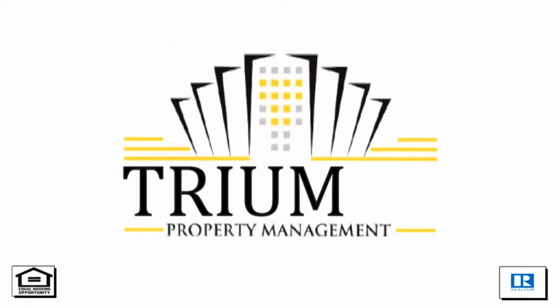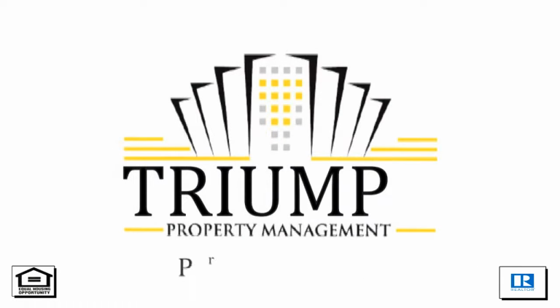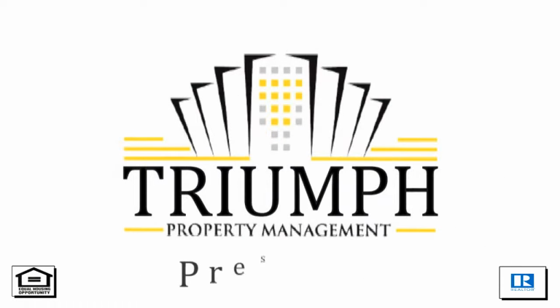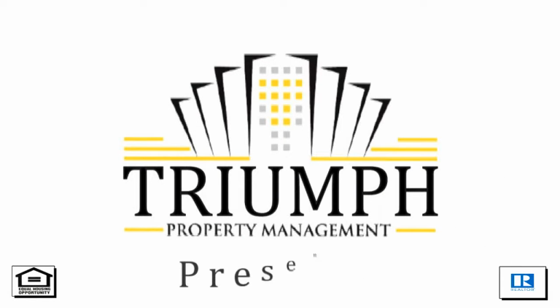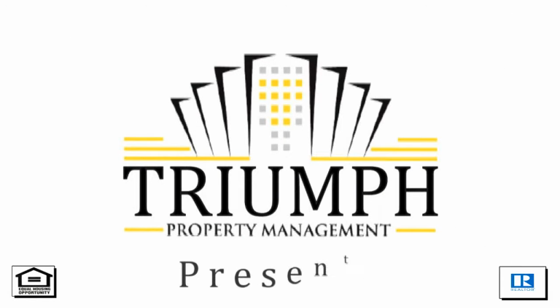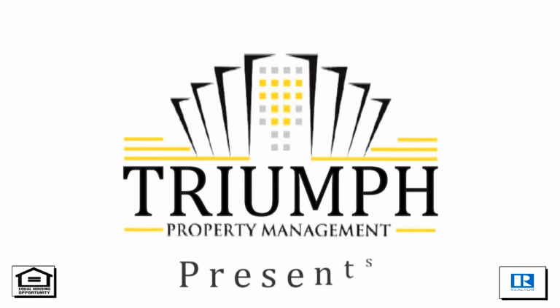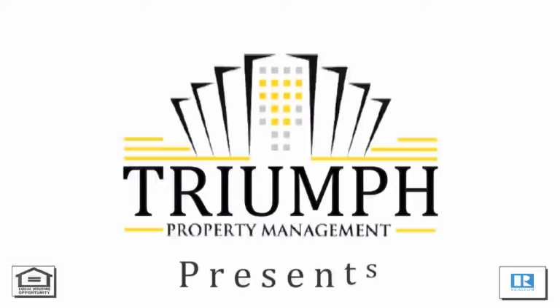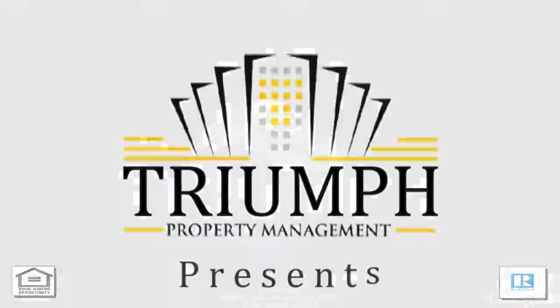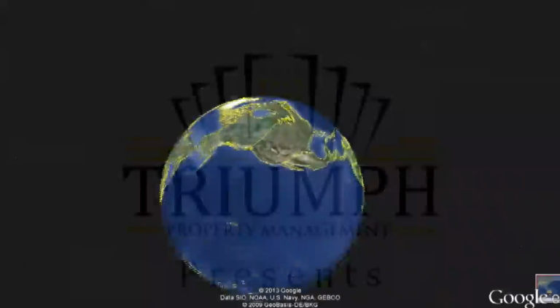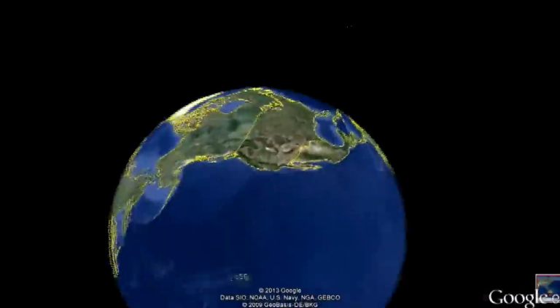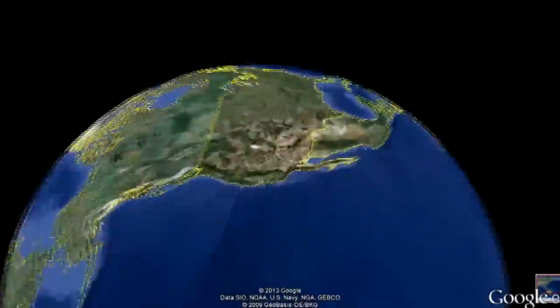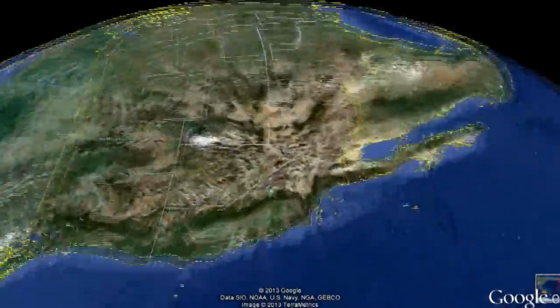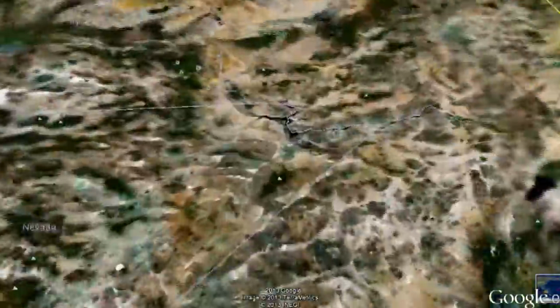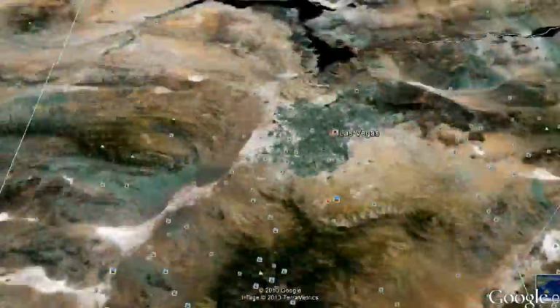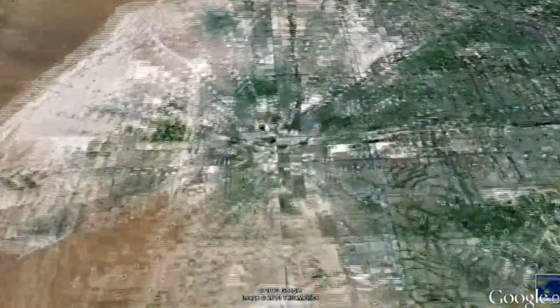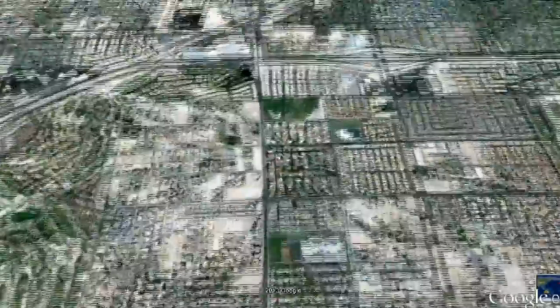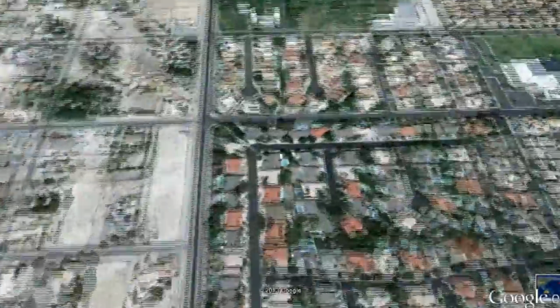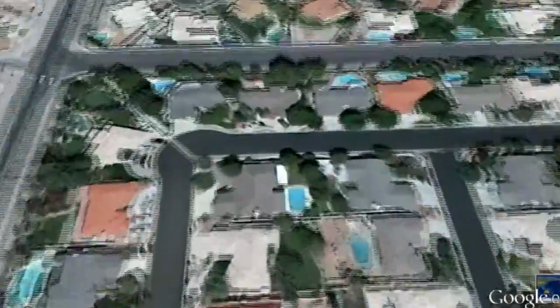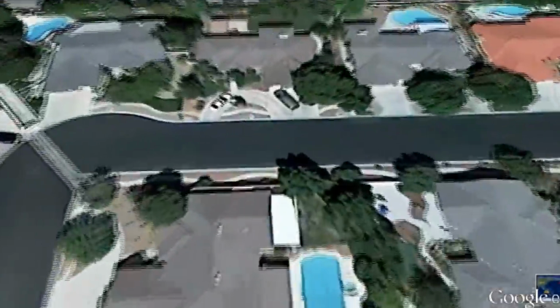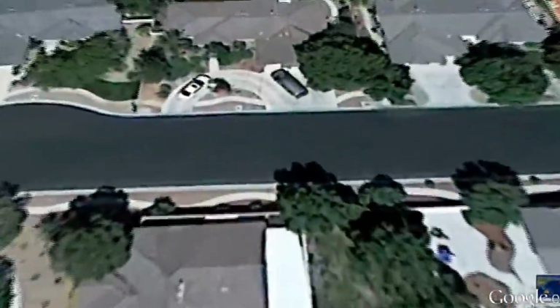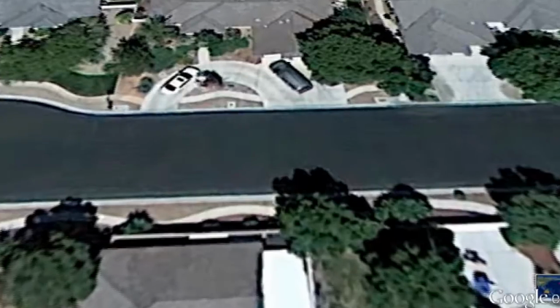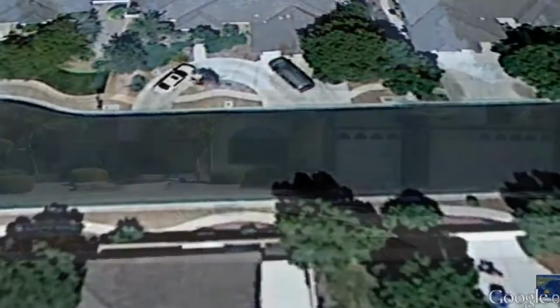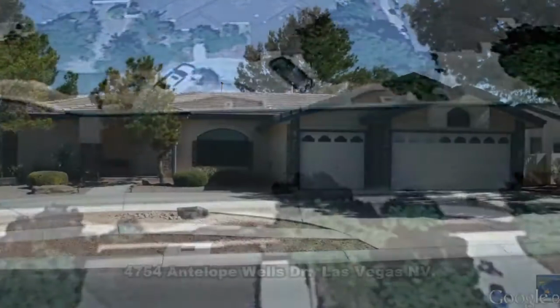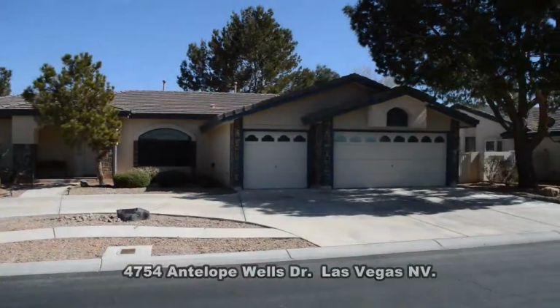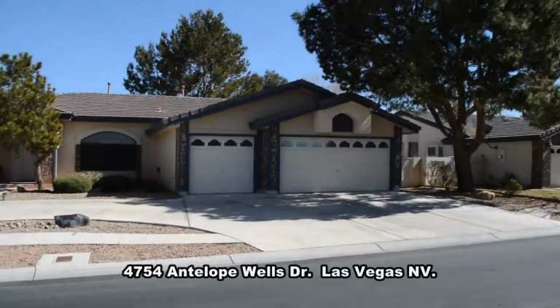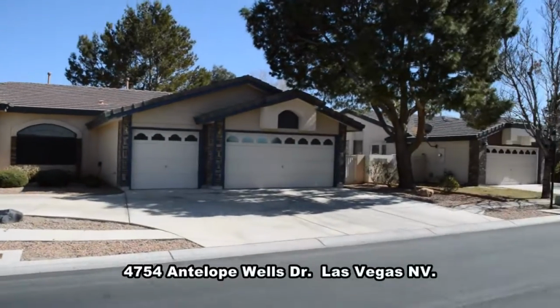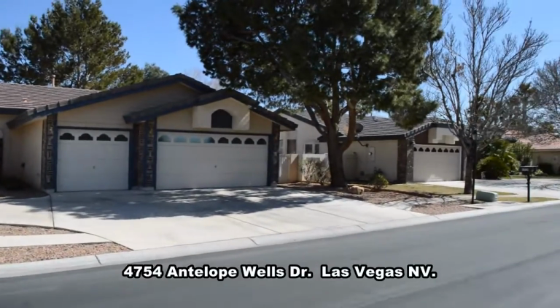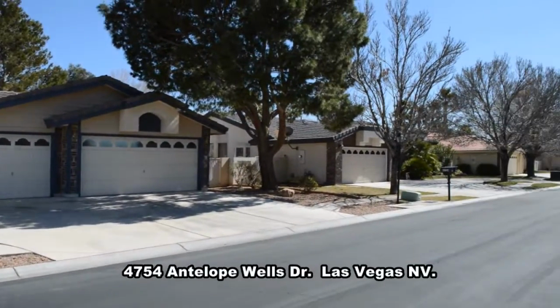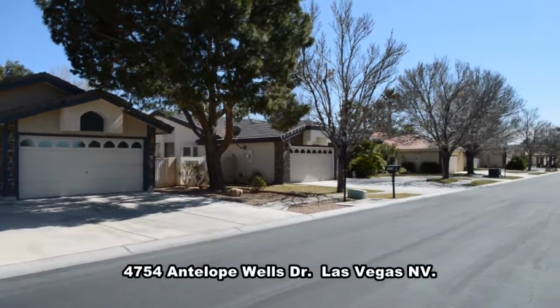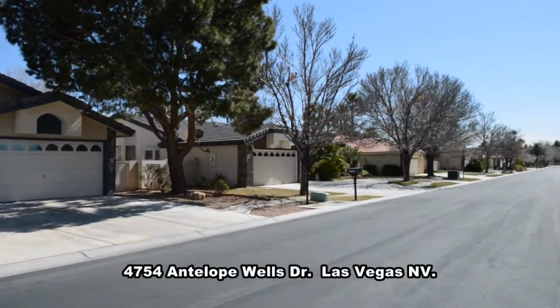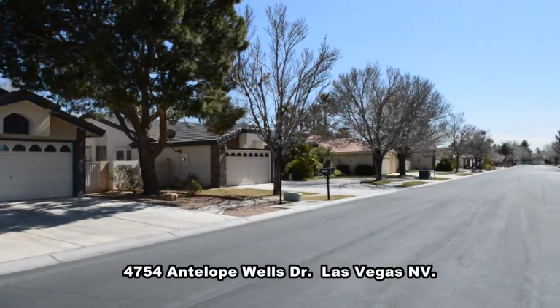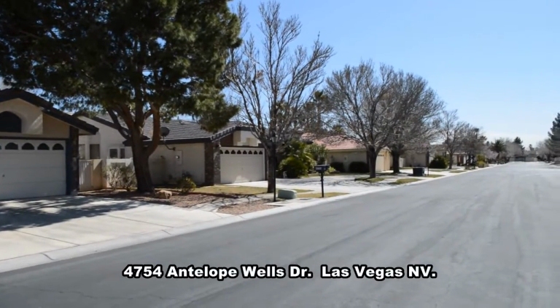Triumph Property Management in Las Vegas, Nevada presents a one-story house on 4754 Antelope Wells Drive in Las Vegas, Nevada.